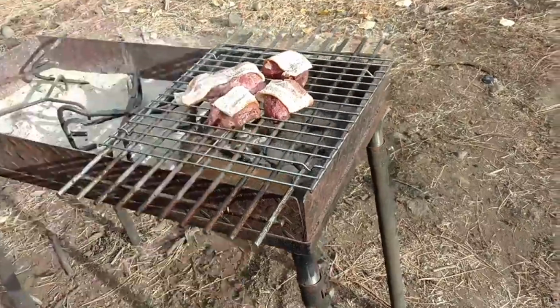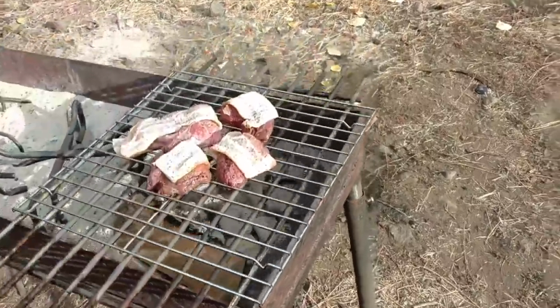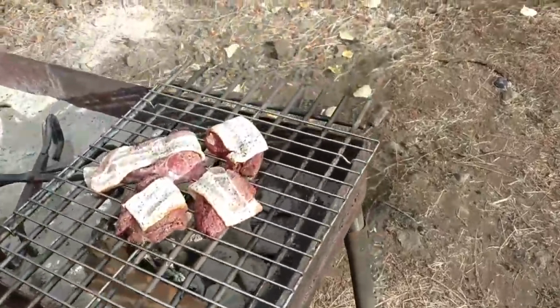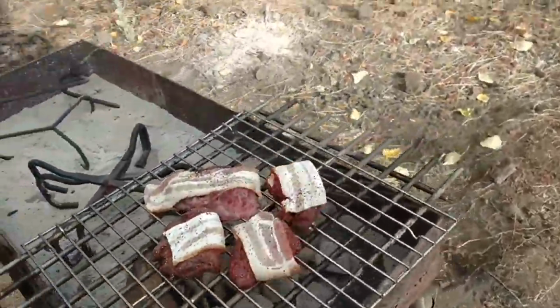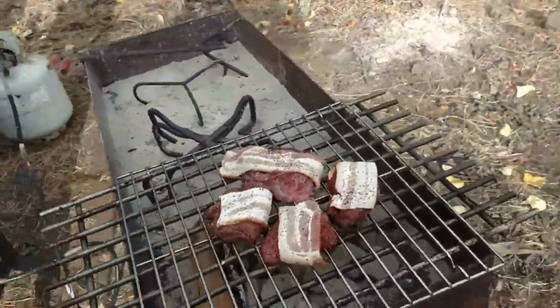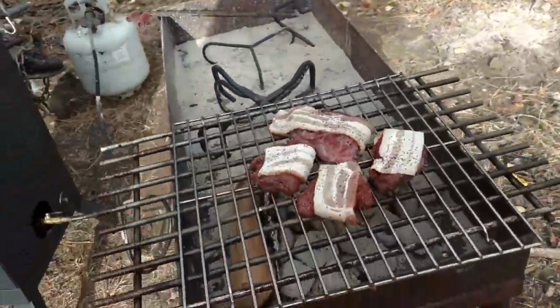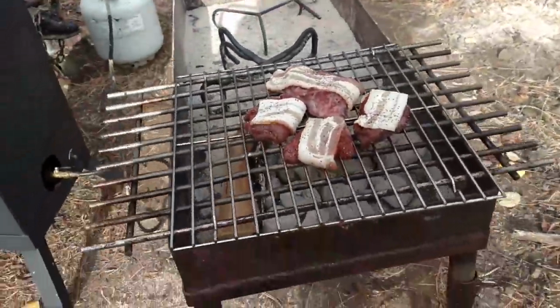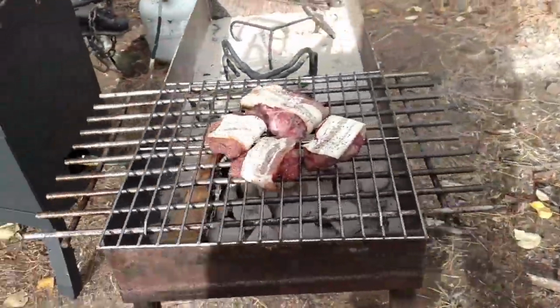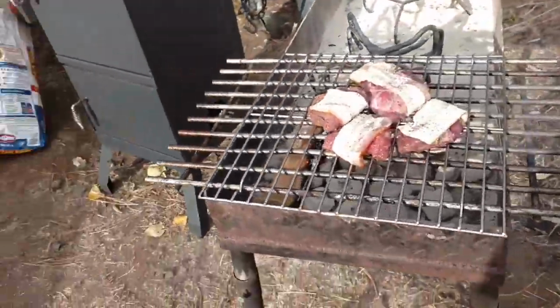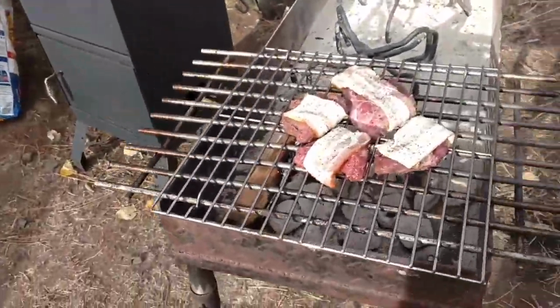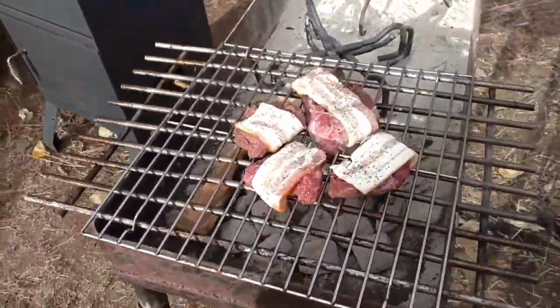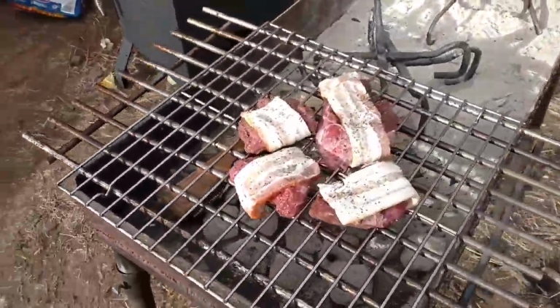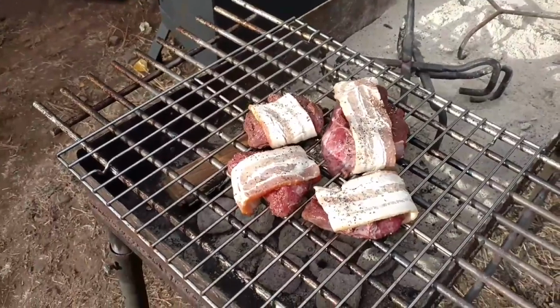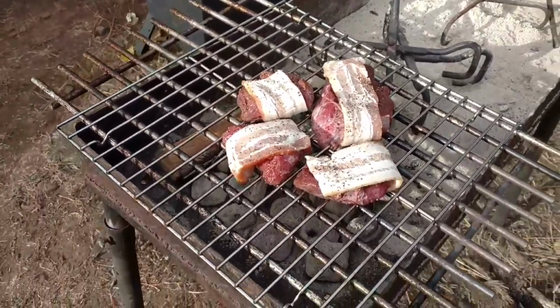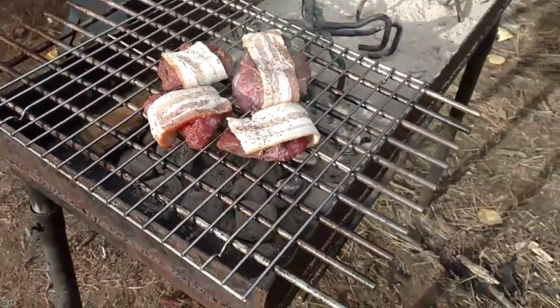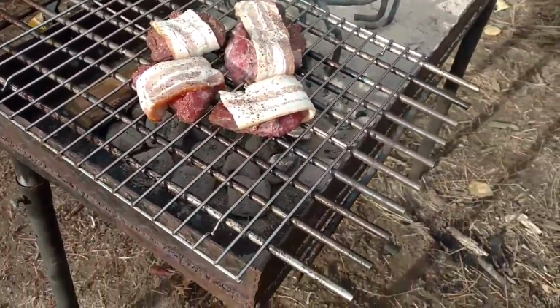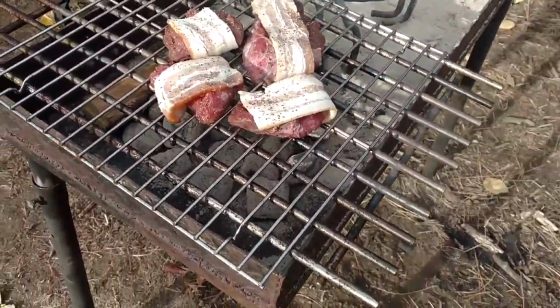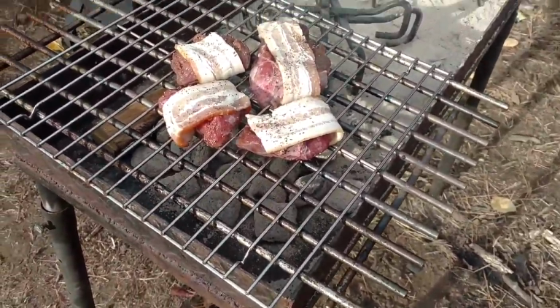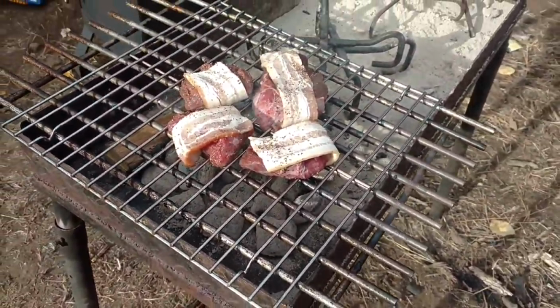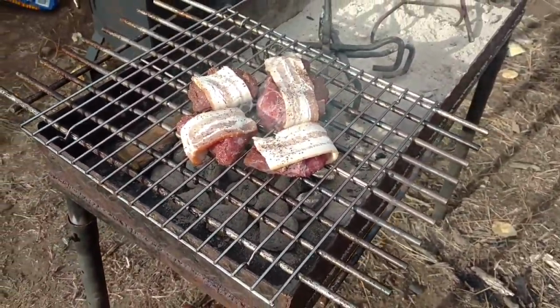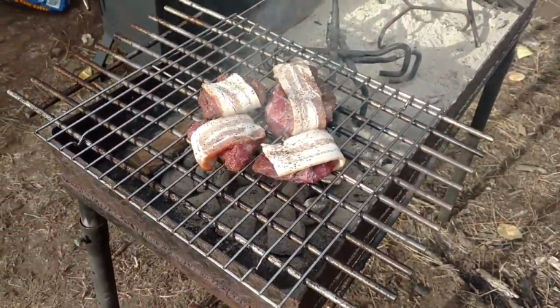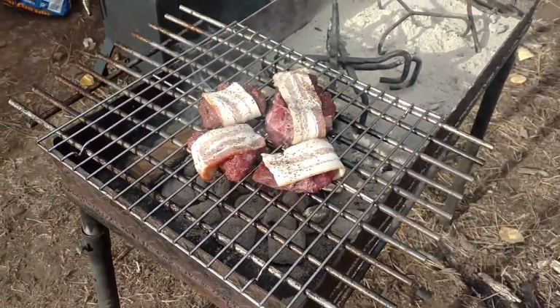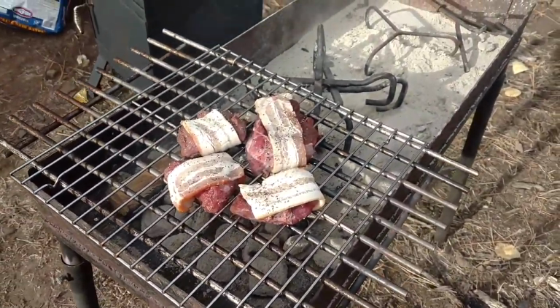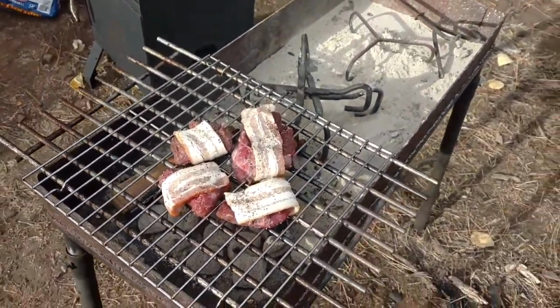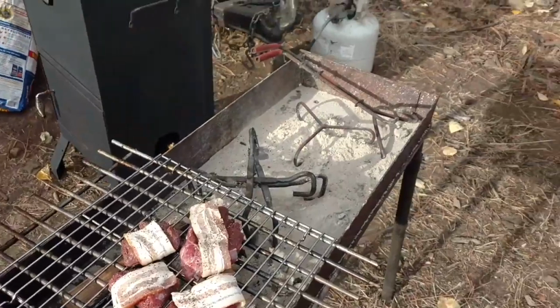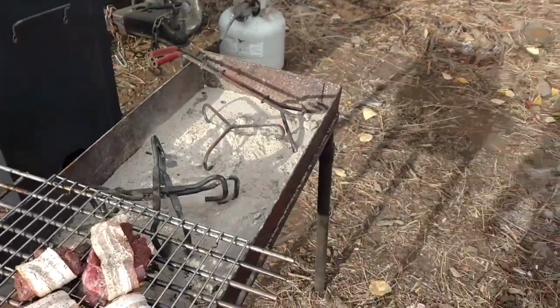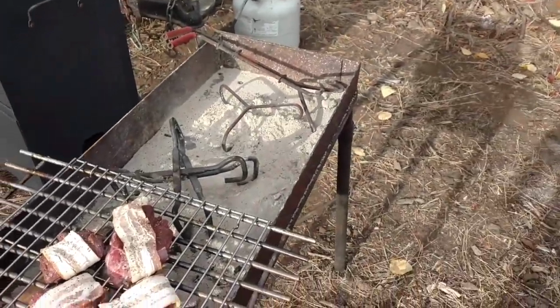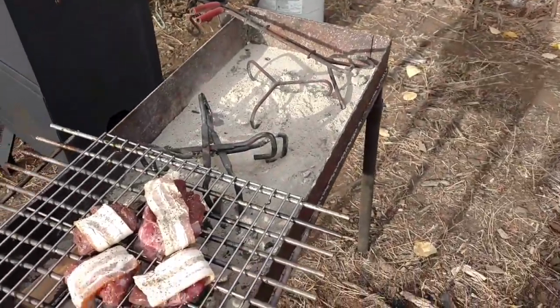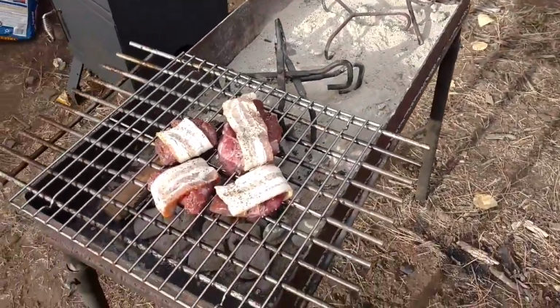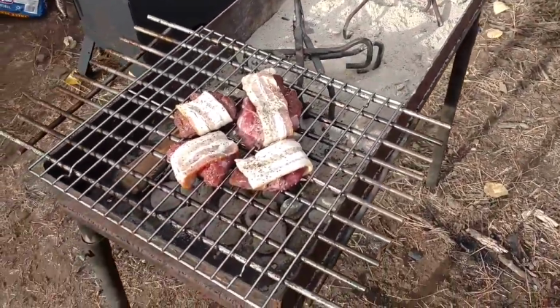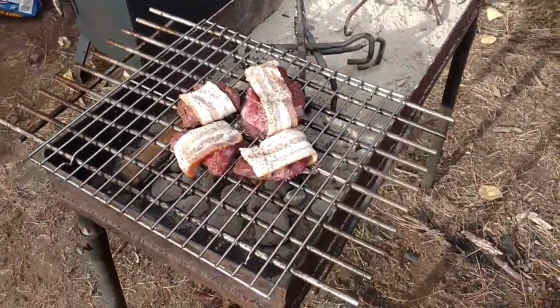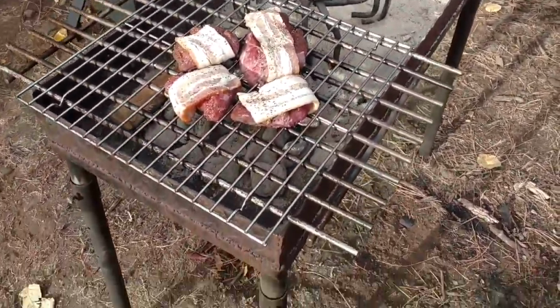All right, so this is how you do it. You've got to wrap the elk tenderloin in strips of Gibson's Meat House bacon. Get your barbecue going.